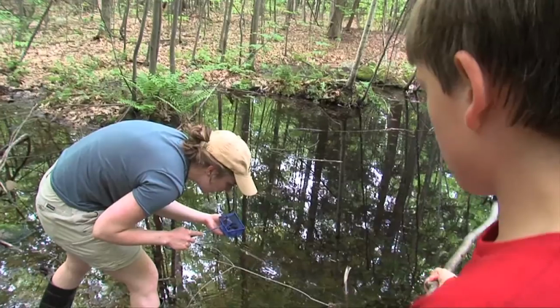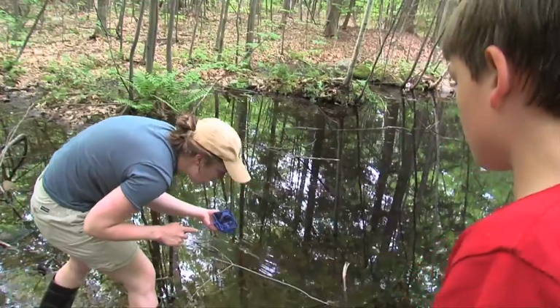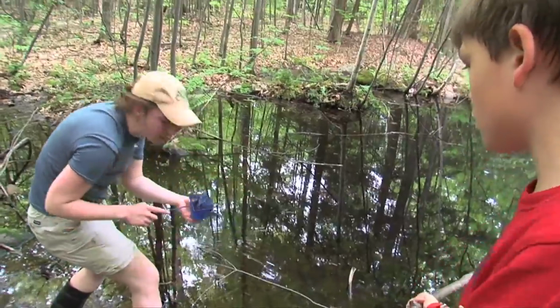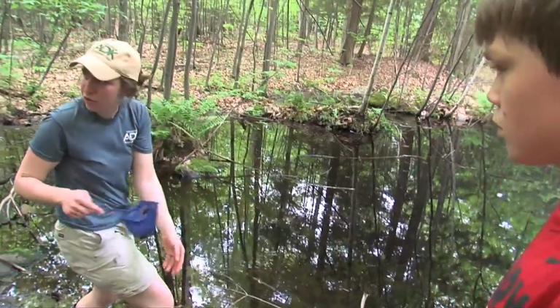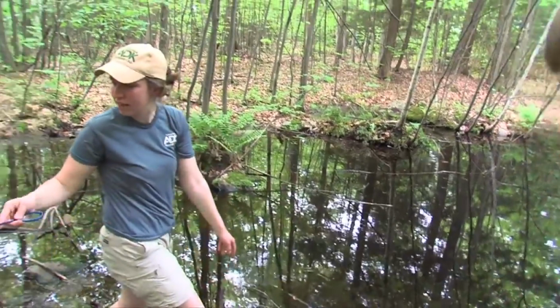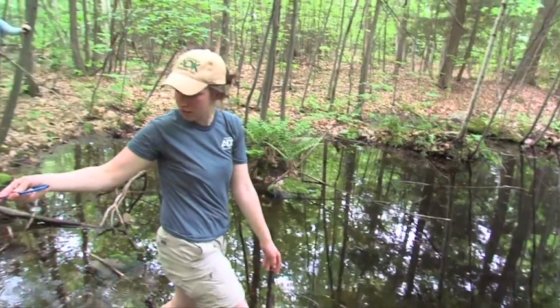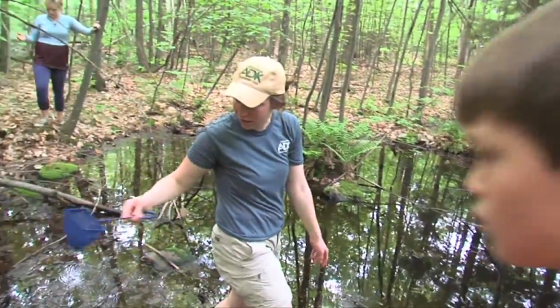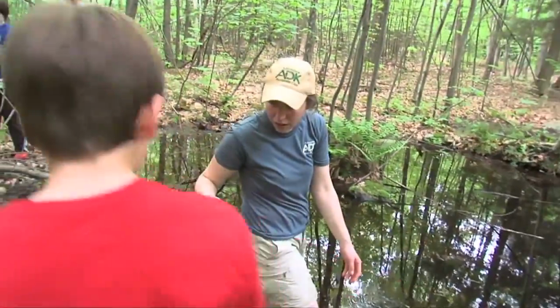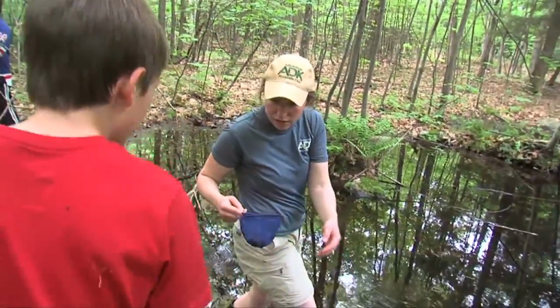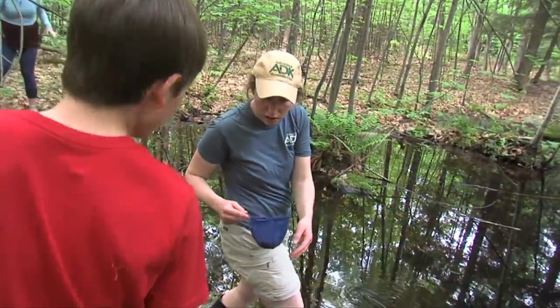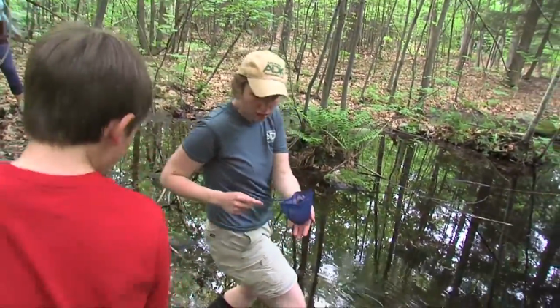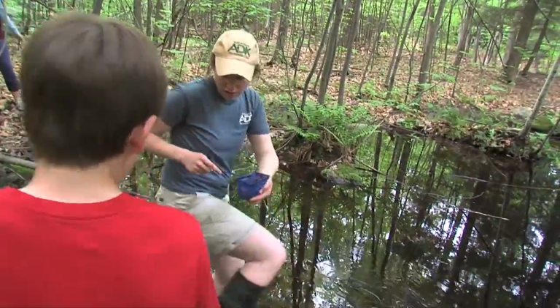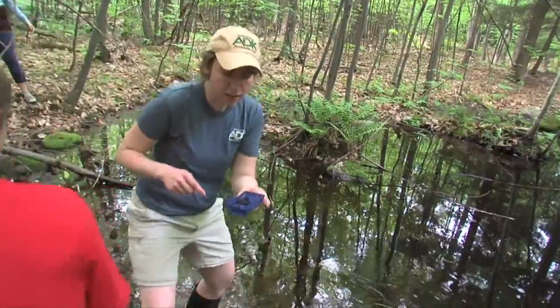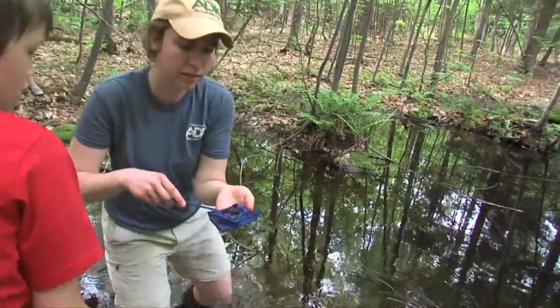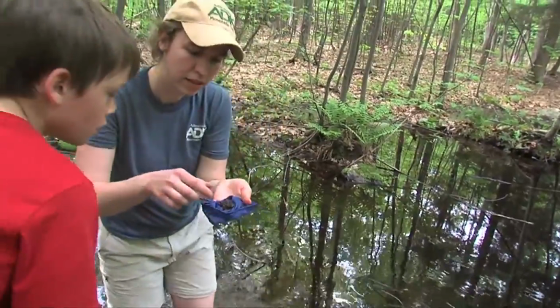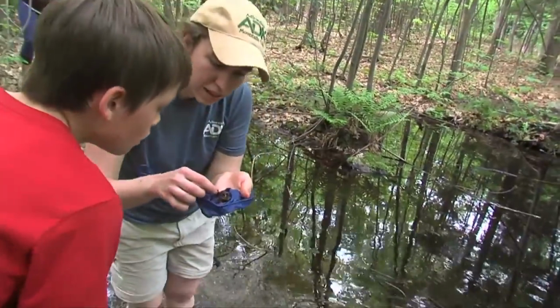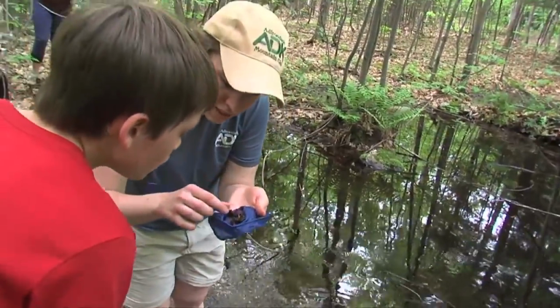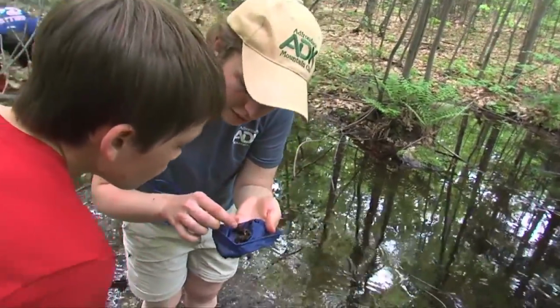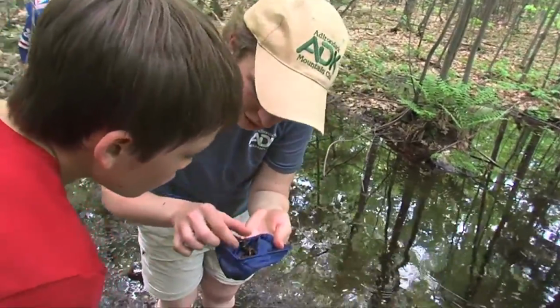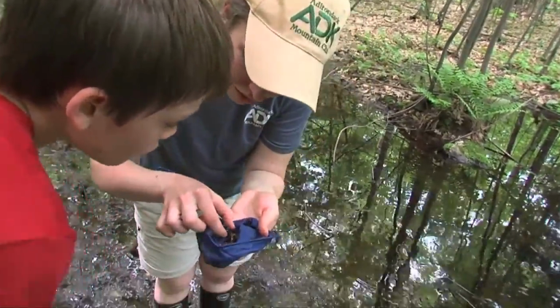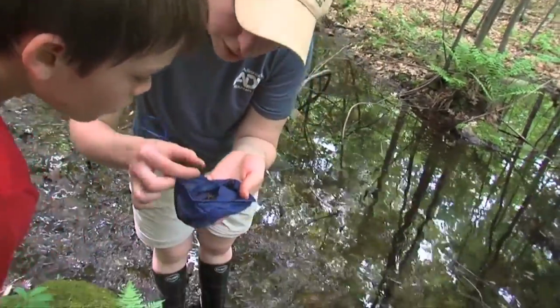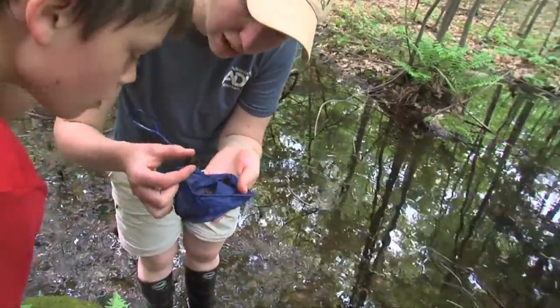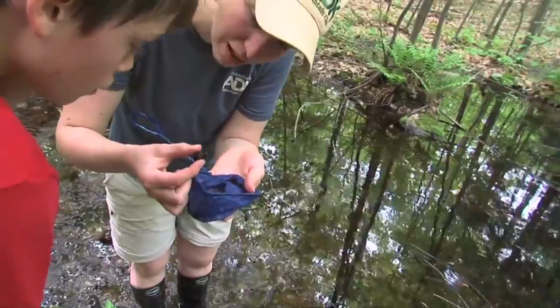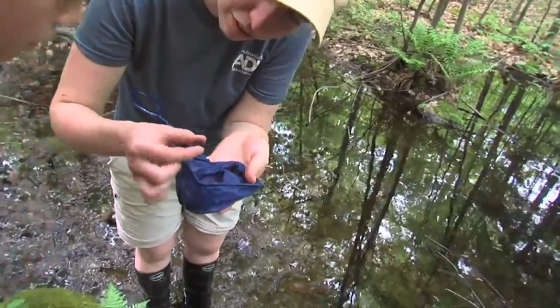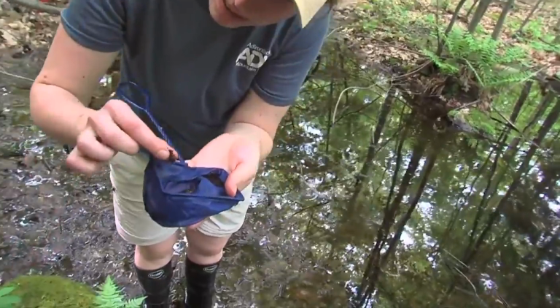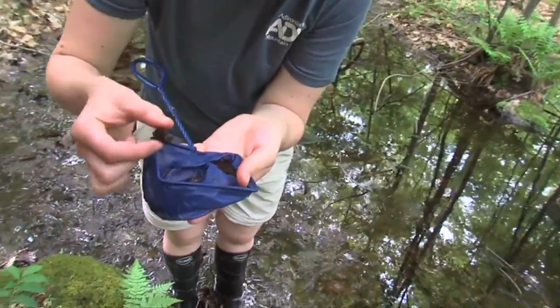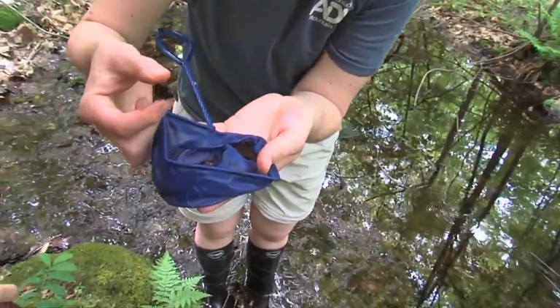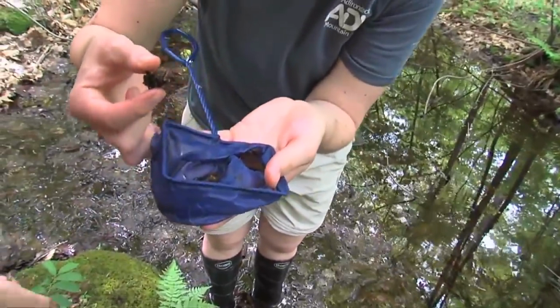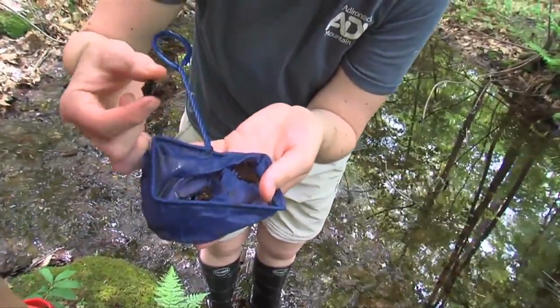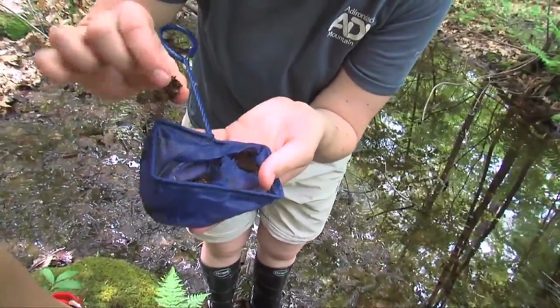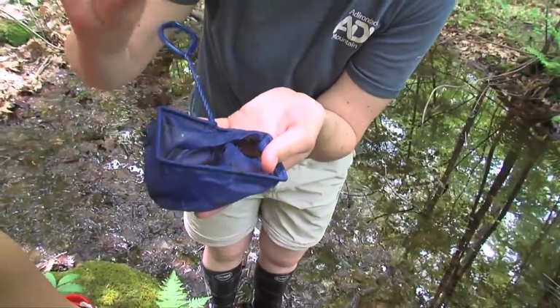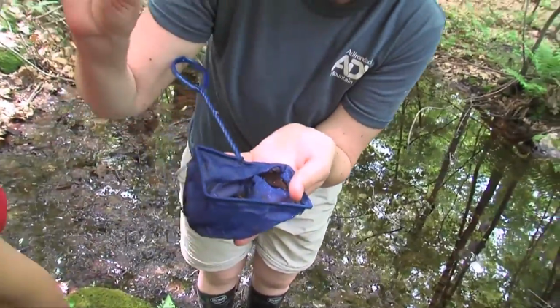They caught some caddisflies and another cool snail if anyone wants to try to identify those. See these little things here? There are actually larvae — they build their house out of sticks and stones and things, and then they're inside of there.